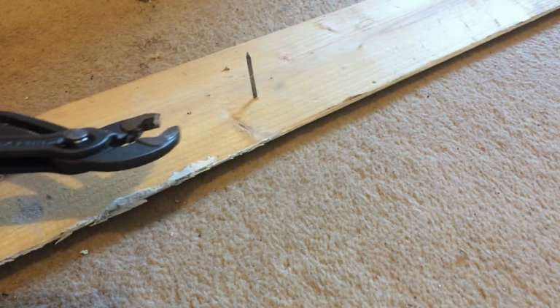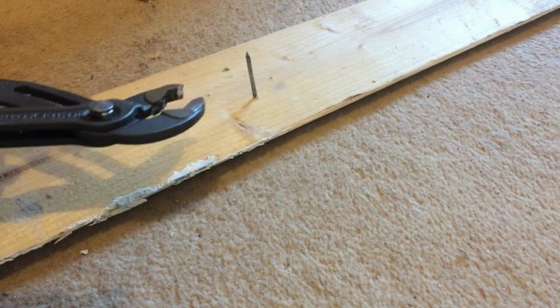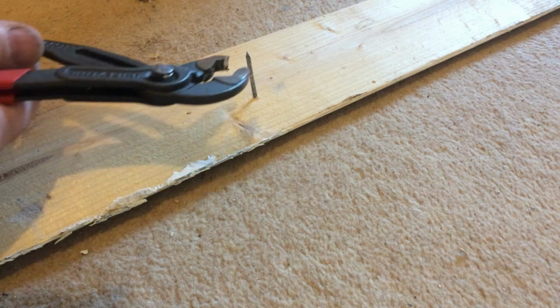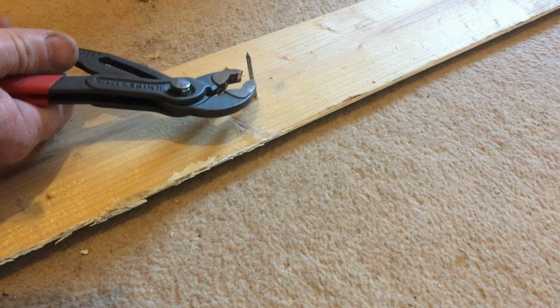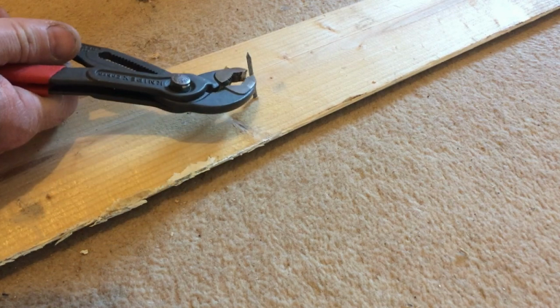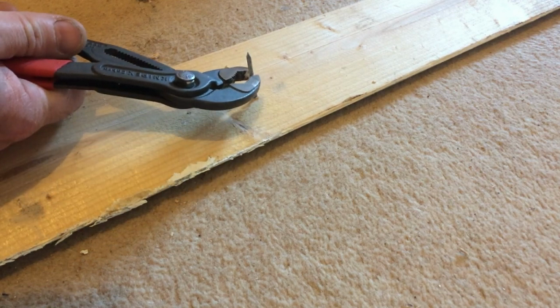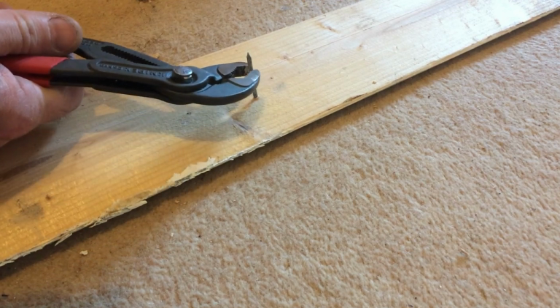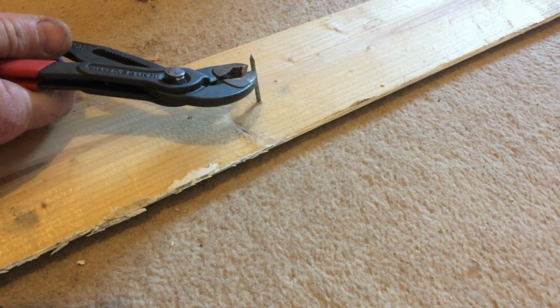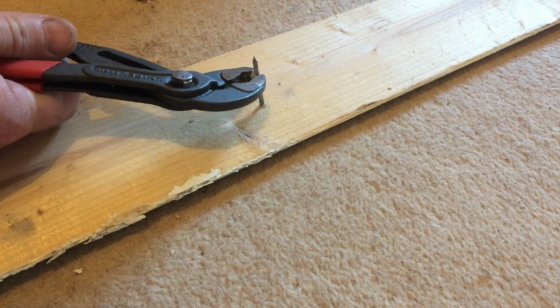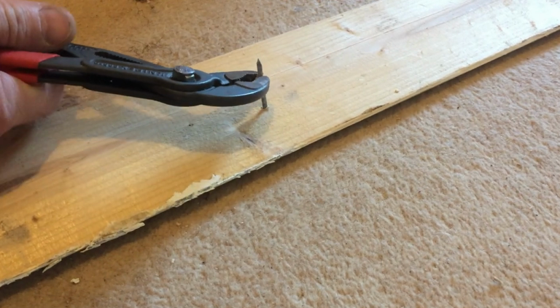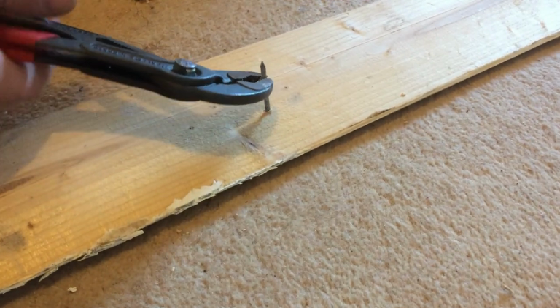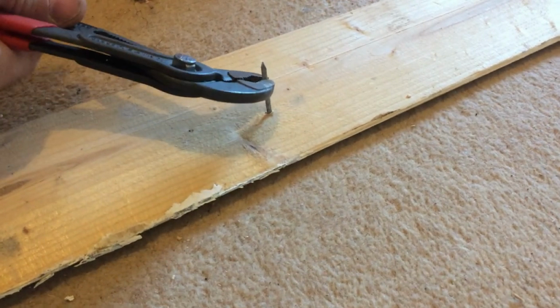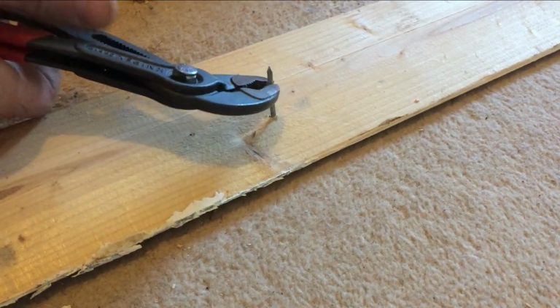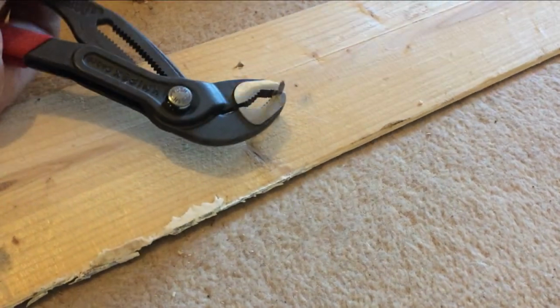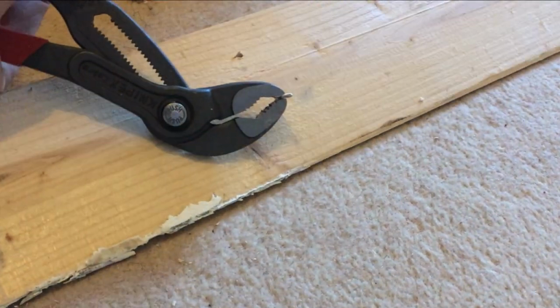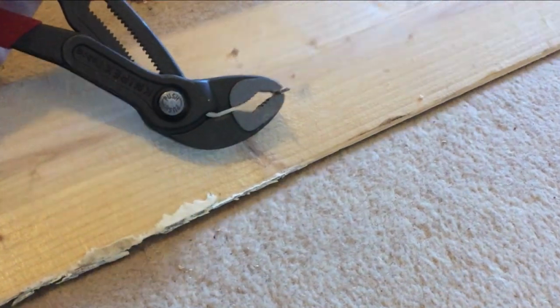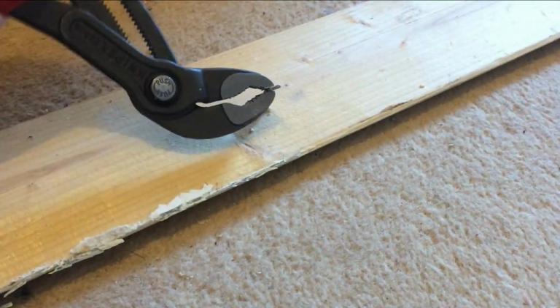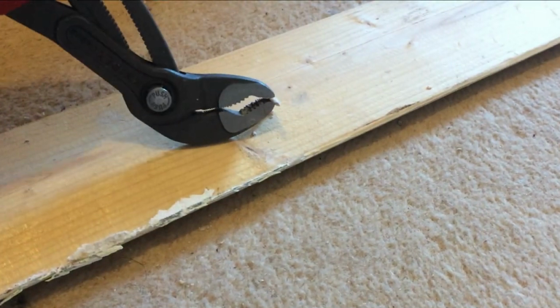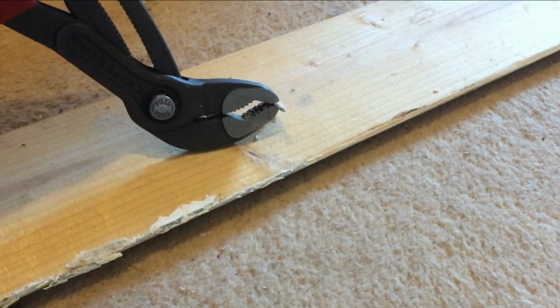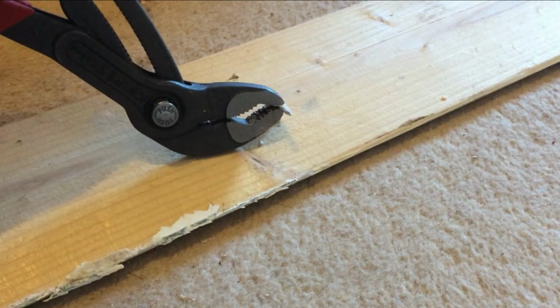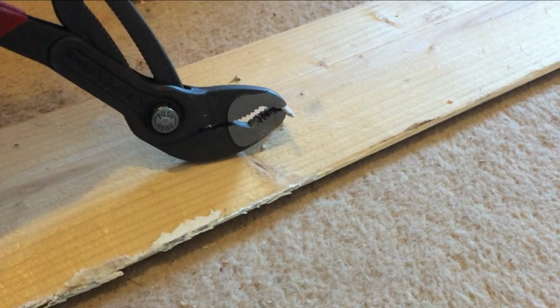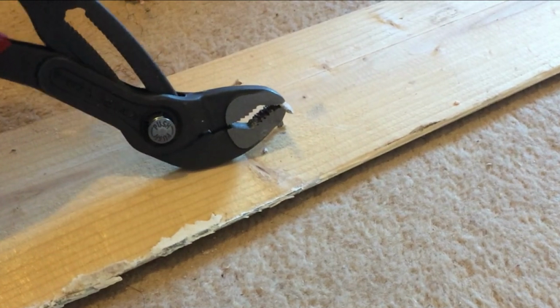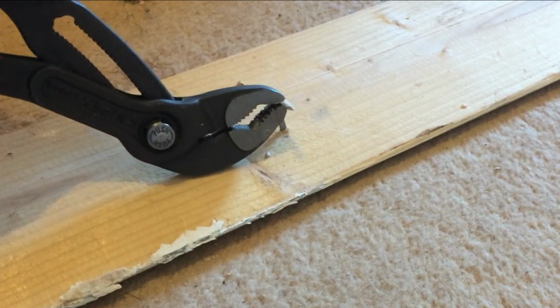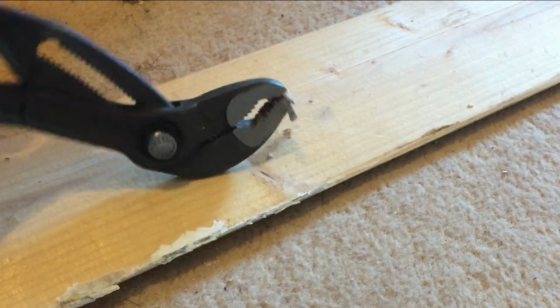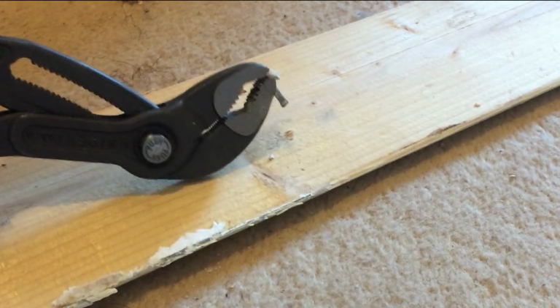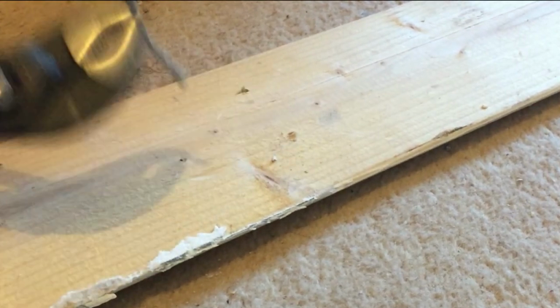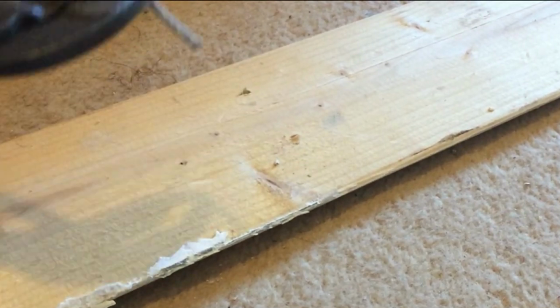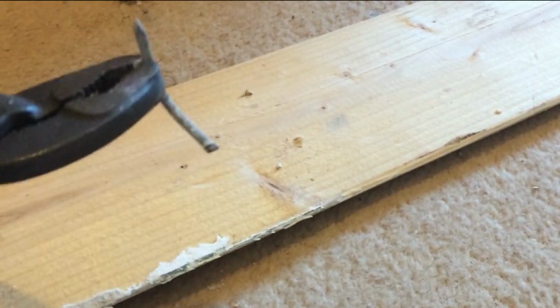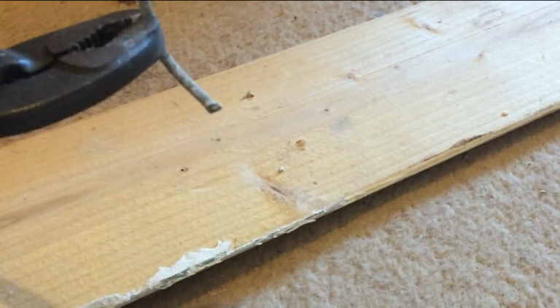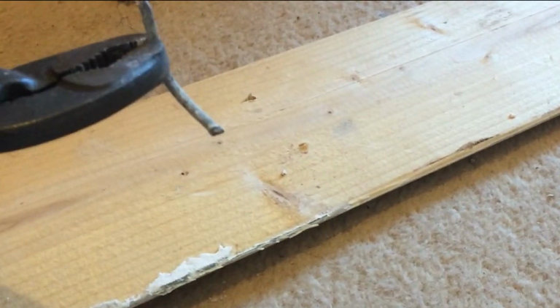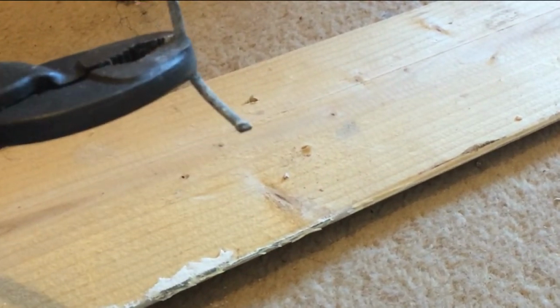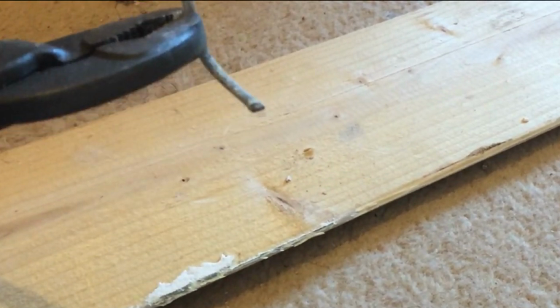I'll do that again. The next nail — just grip it, twist it like that, and then use the curve of the head, pull it out gently. There you go. Again, last time: grip it, turn it, and then use the curve — comes out, no problem.